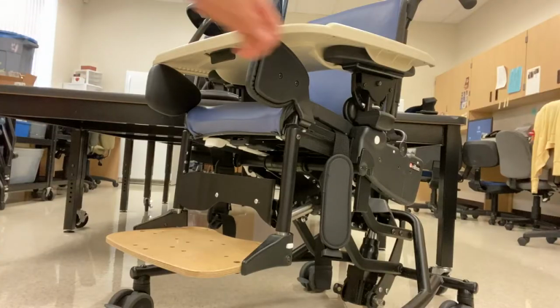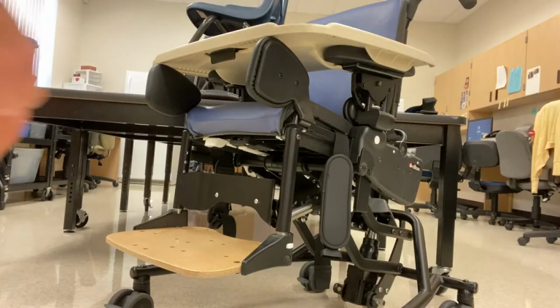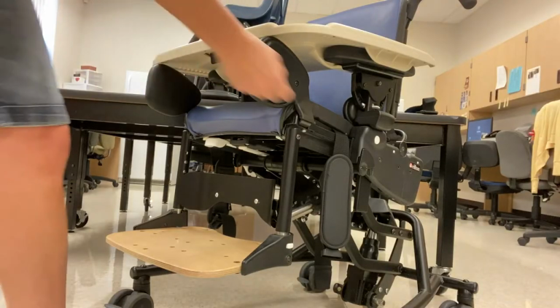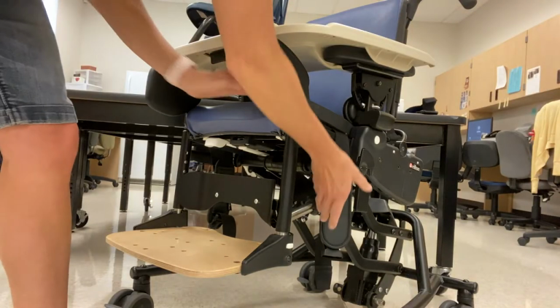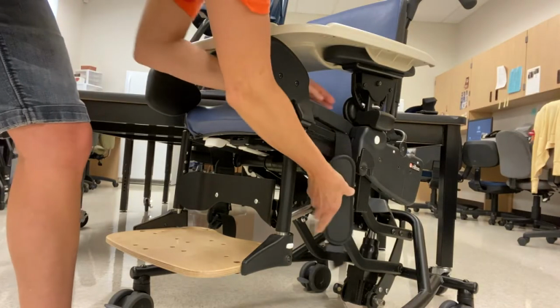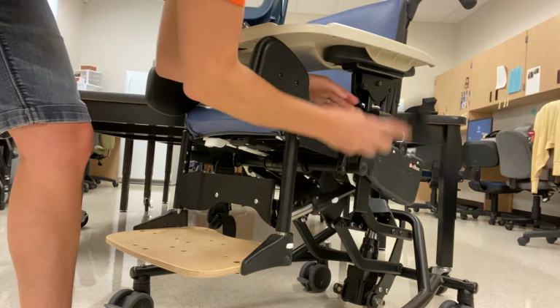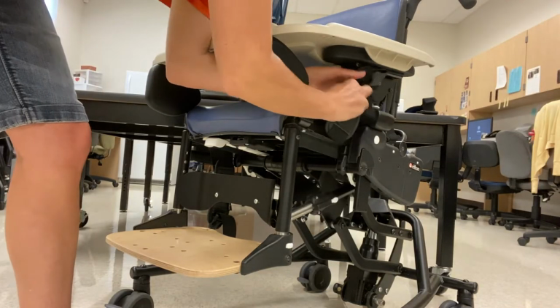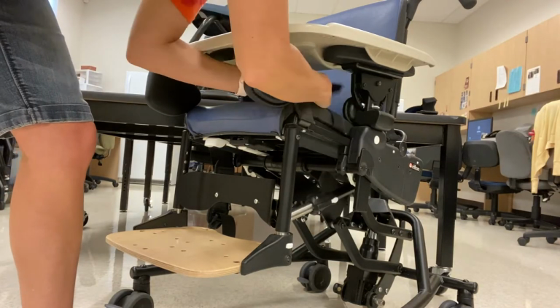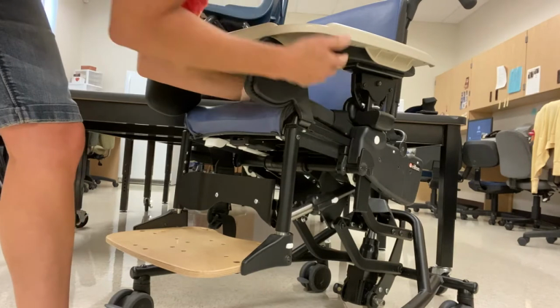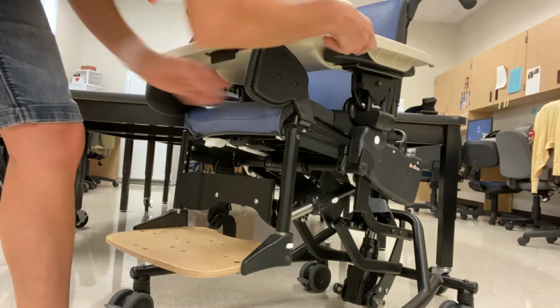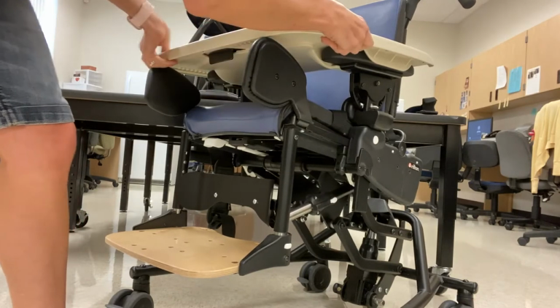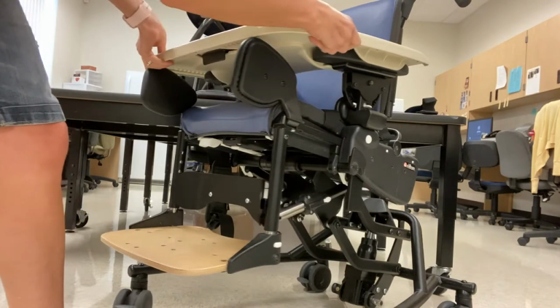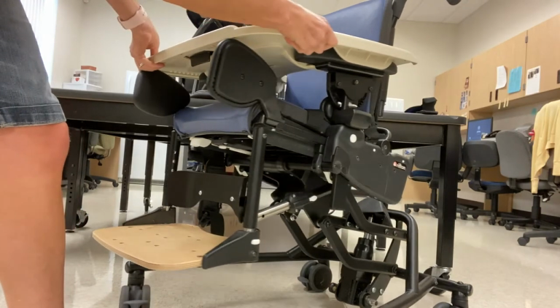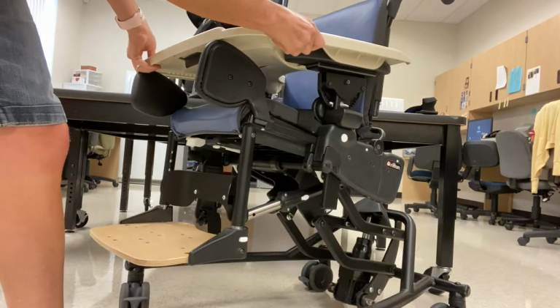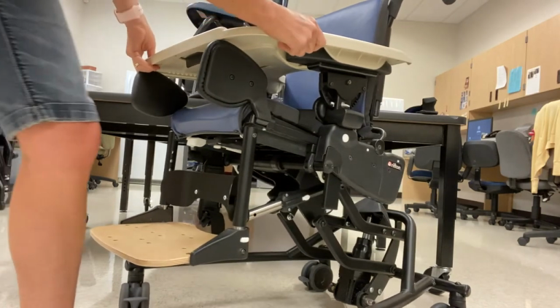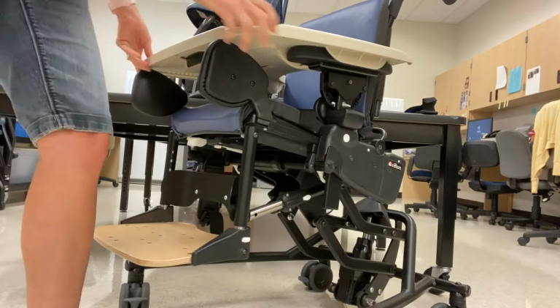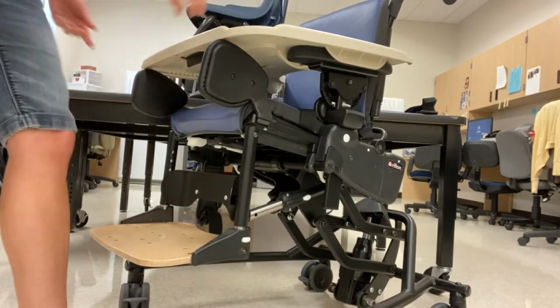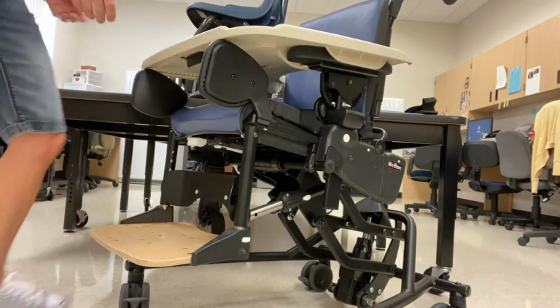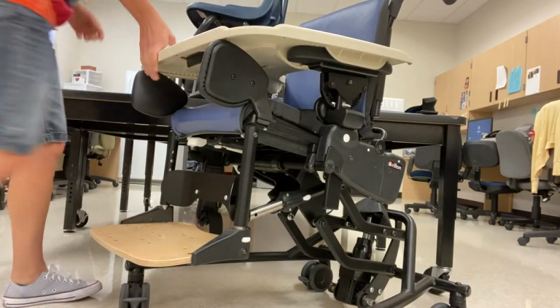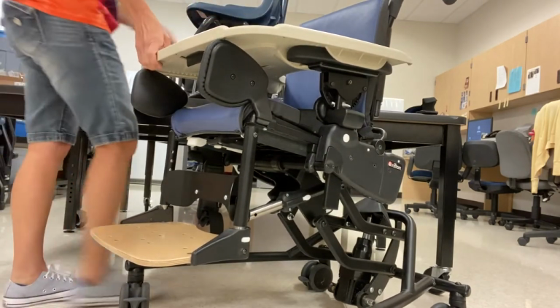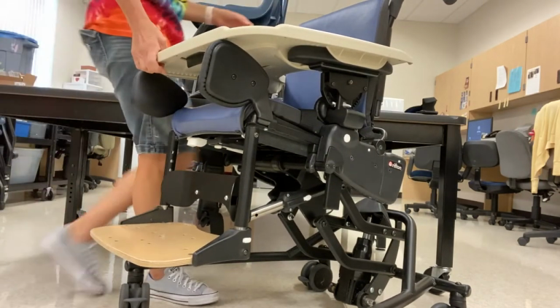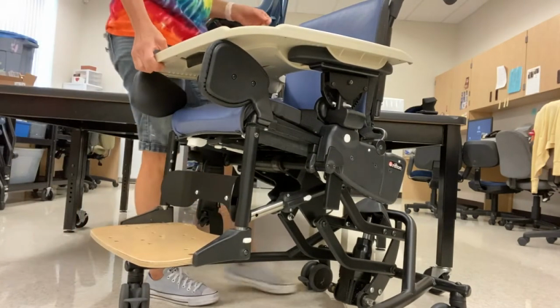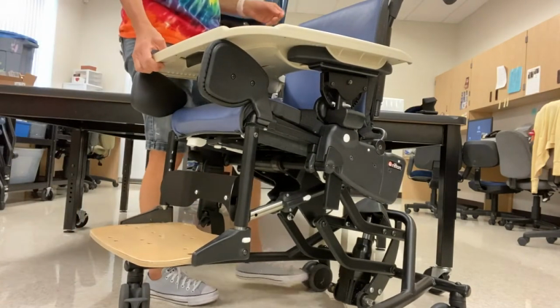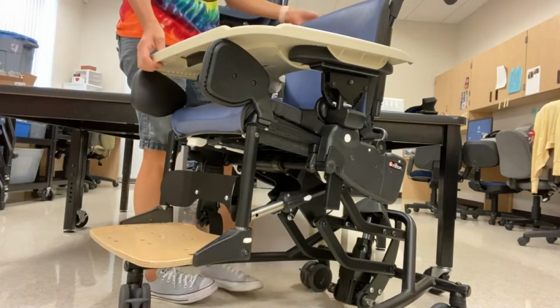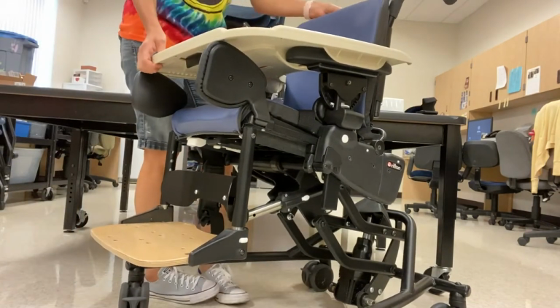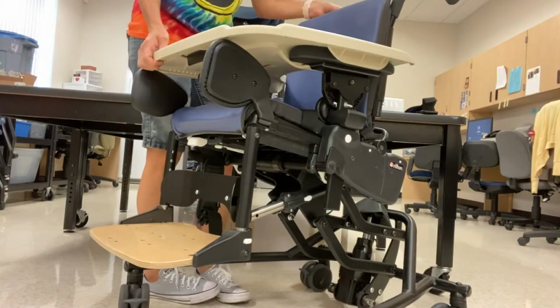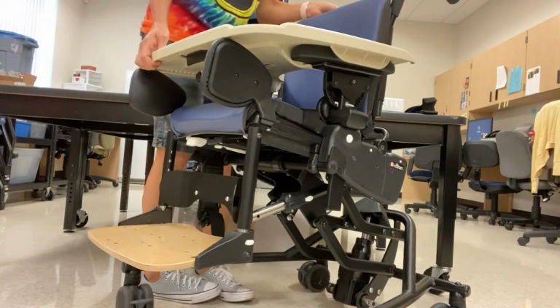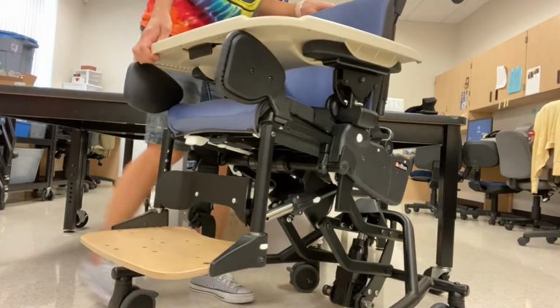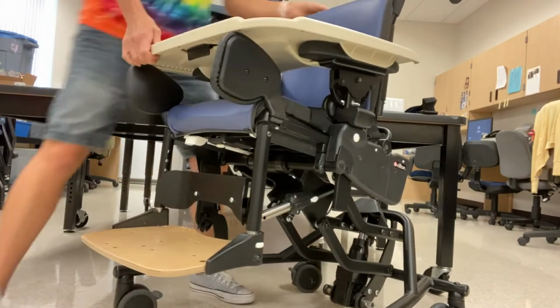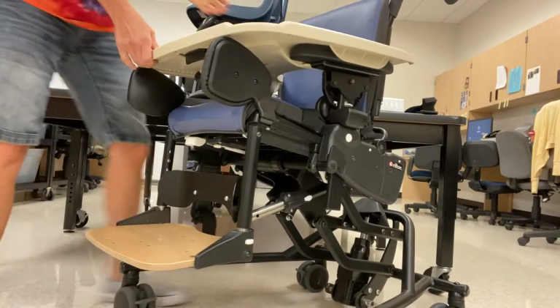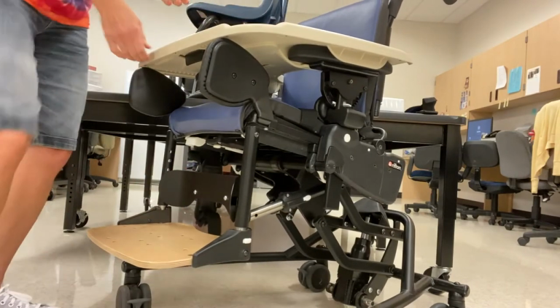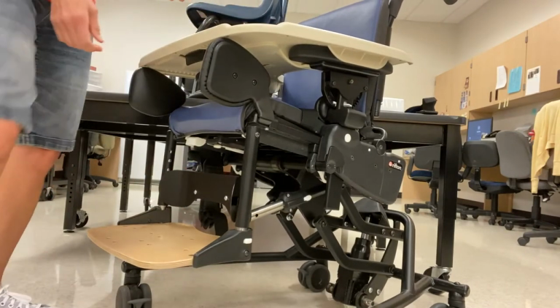Hey folks, let's go over how to adjust the footrest on a Rifton activity chair. First of all, ensure that the chair is locked, because this will make your life a thousand times easier.